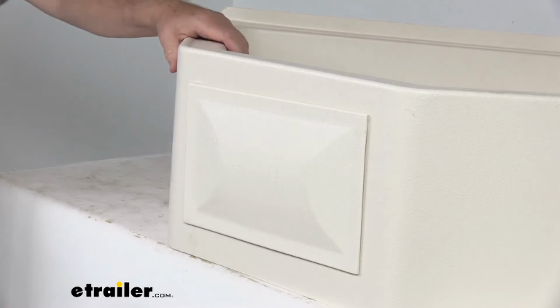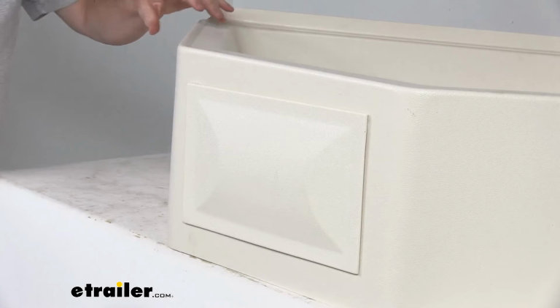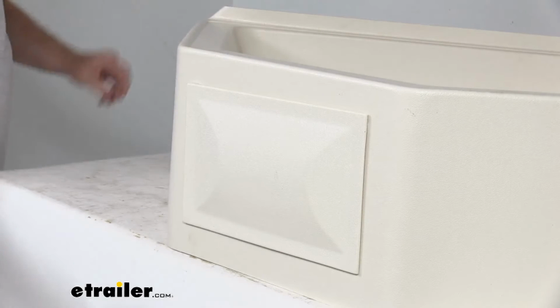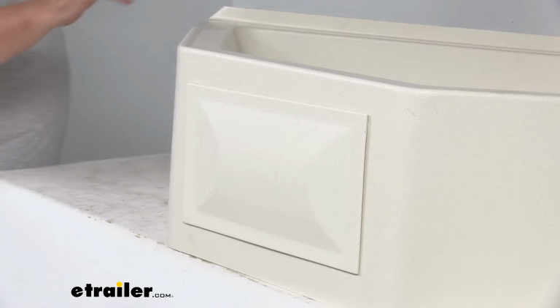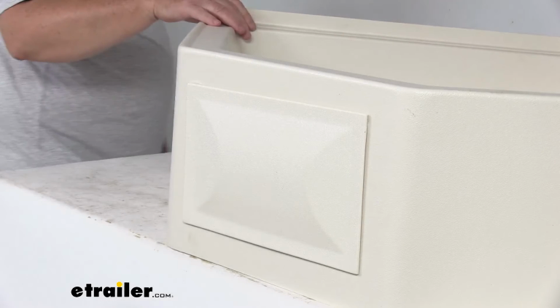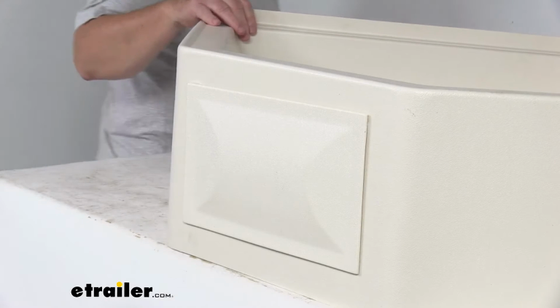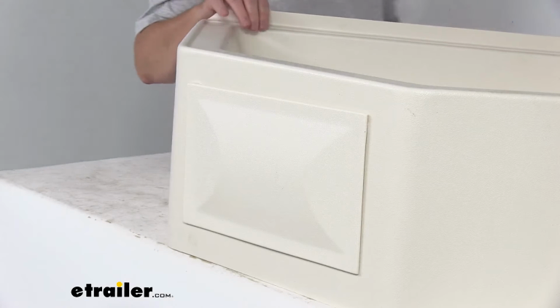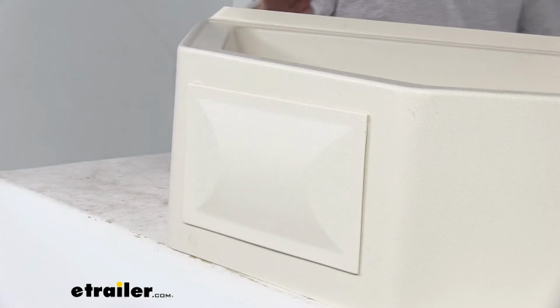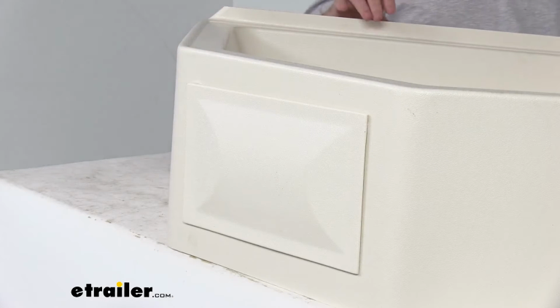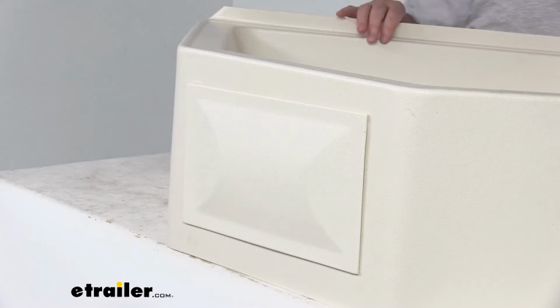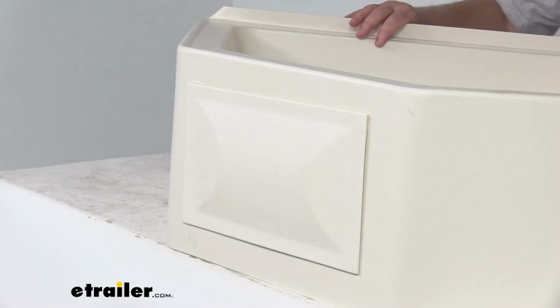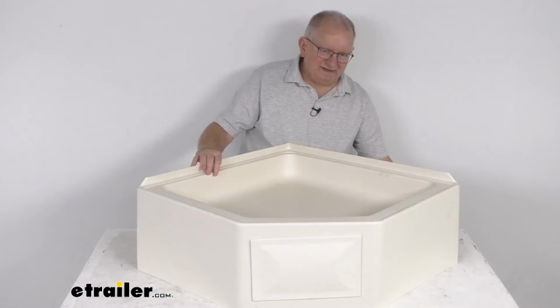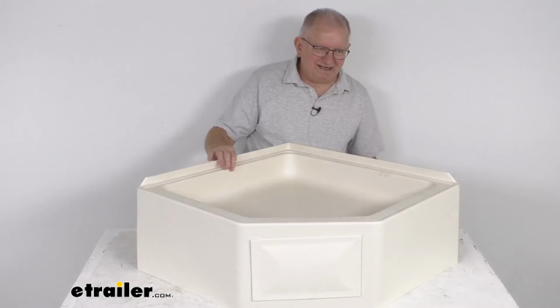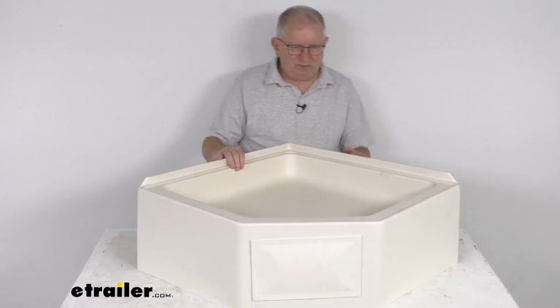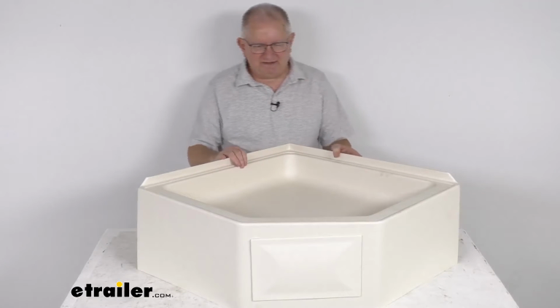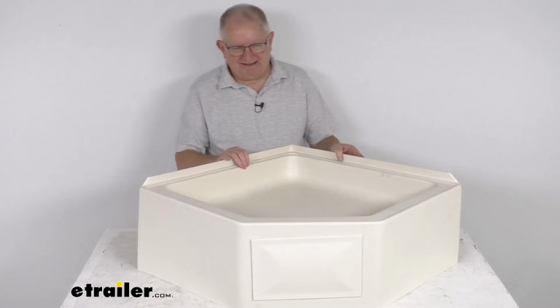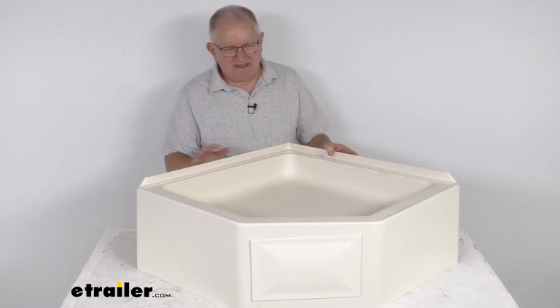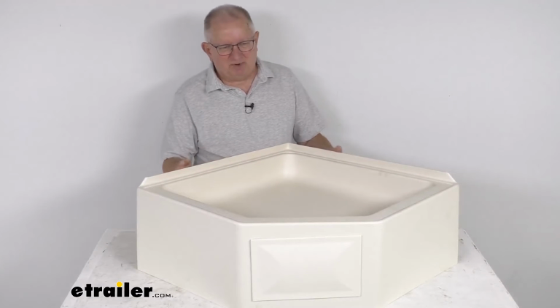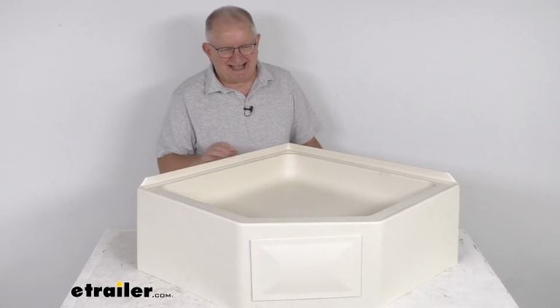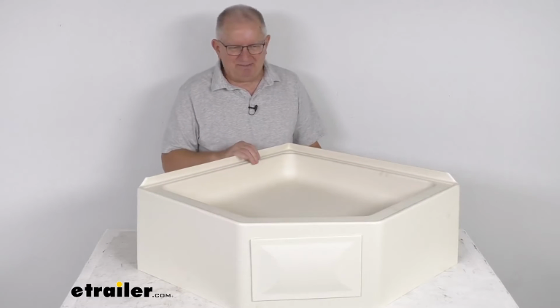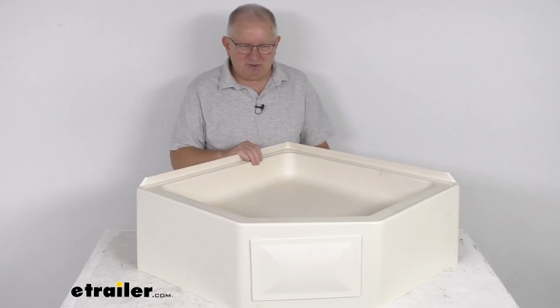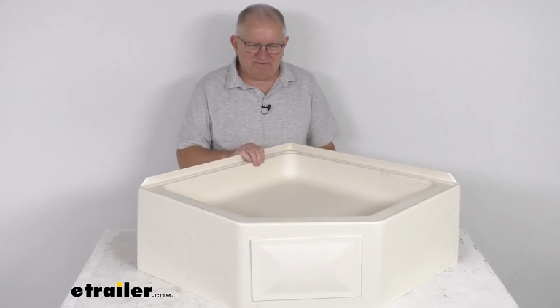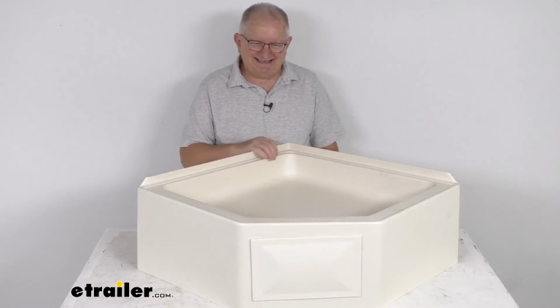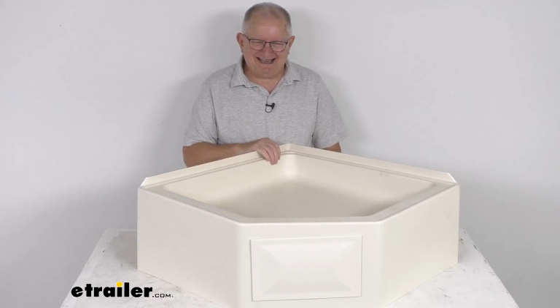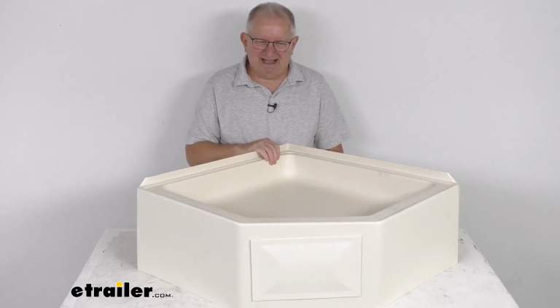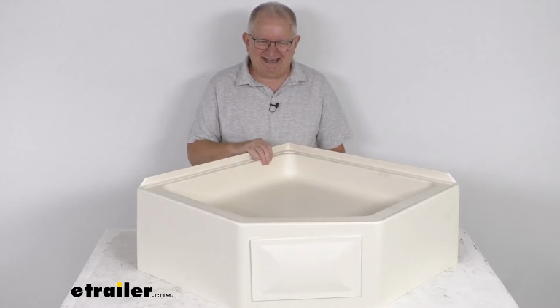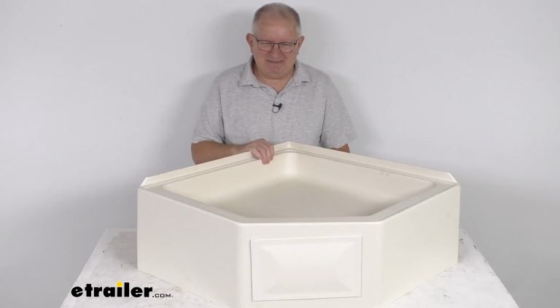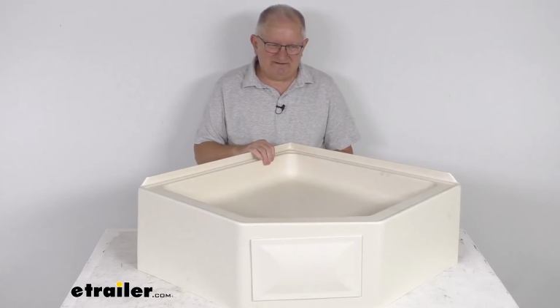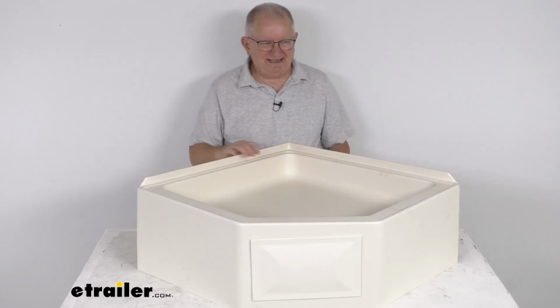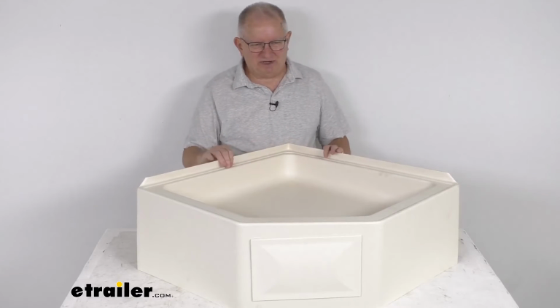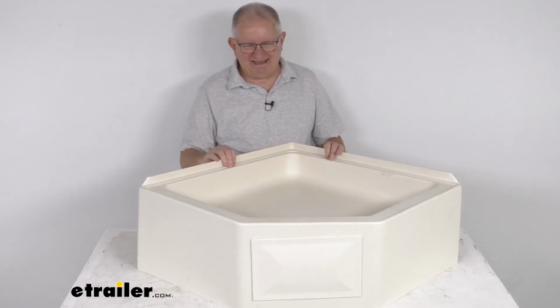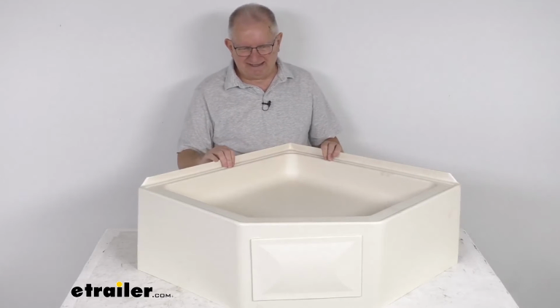This is an easy bolt-on installation, though hardware is not included — you'll need to supply that. This part is IAPMO certified, CSA compliant, and ASME certified. It is also made in the USA.